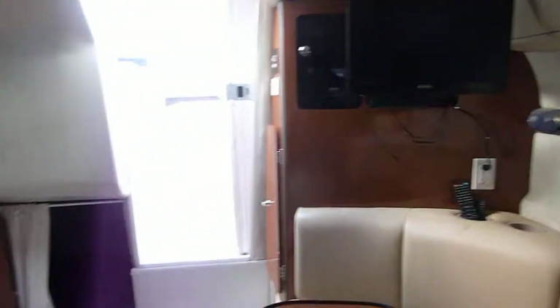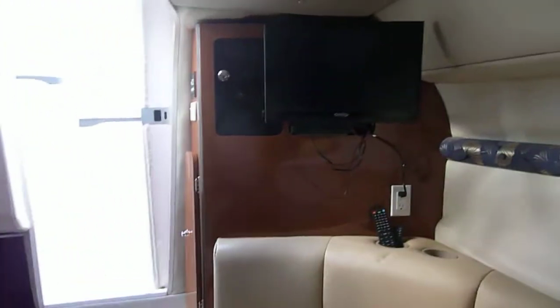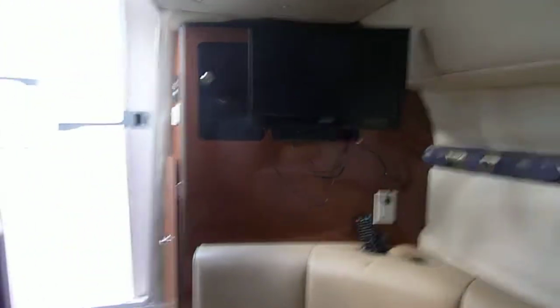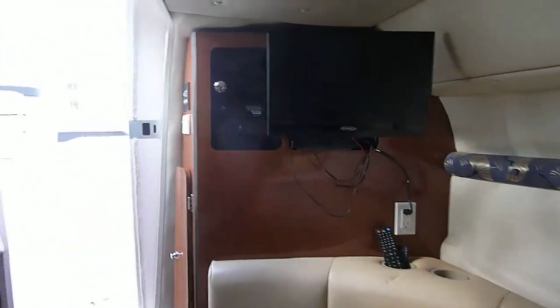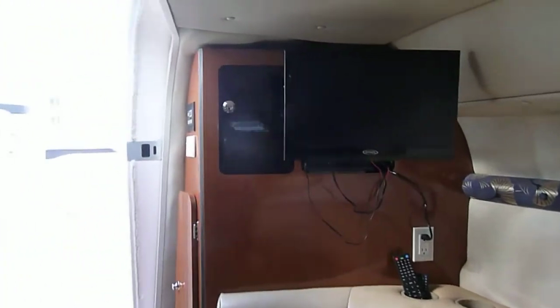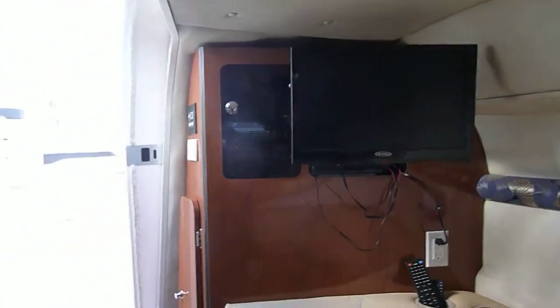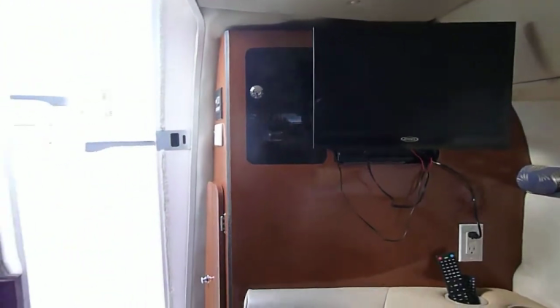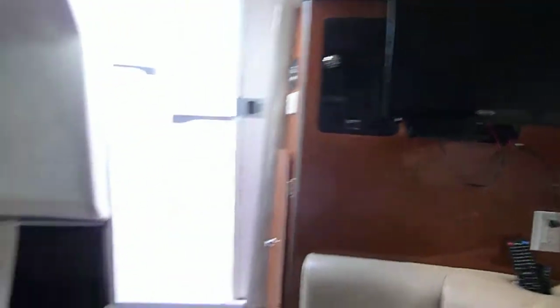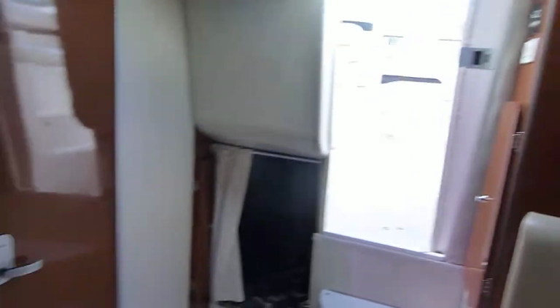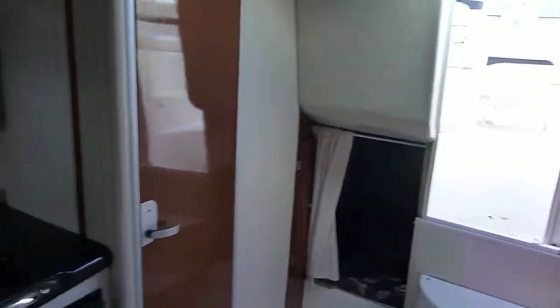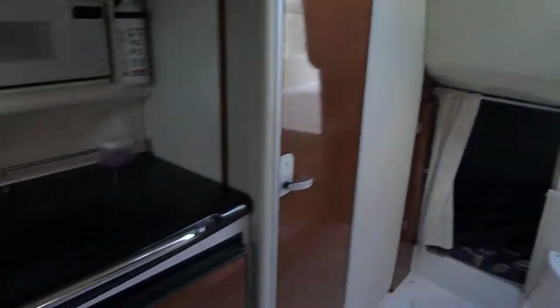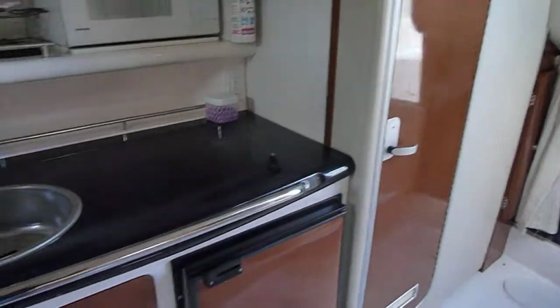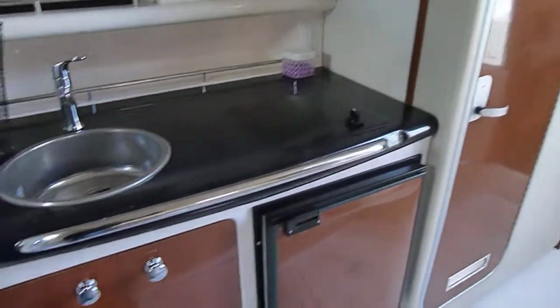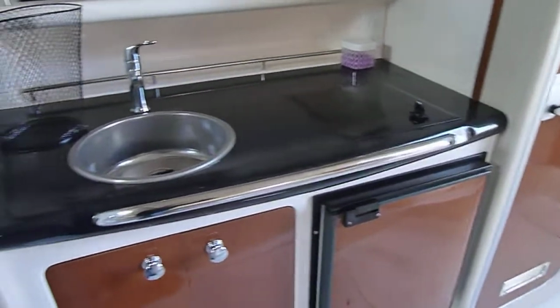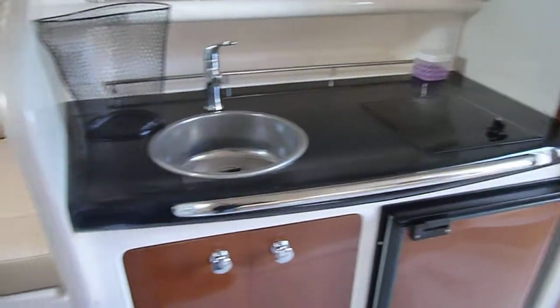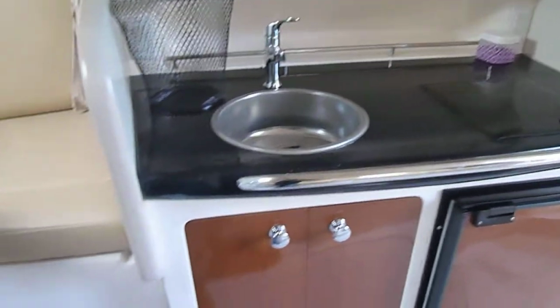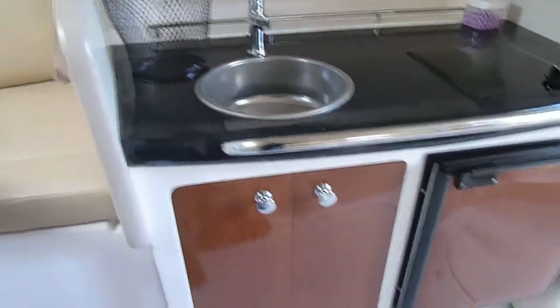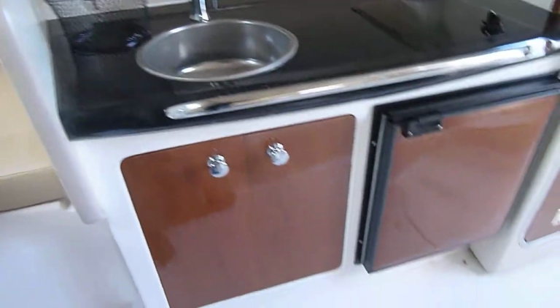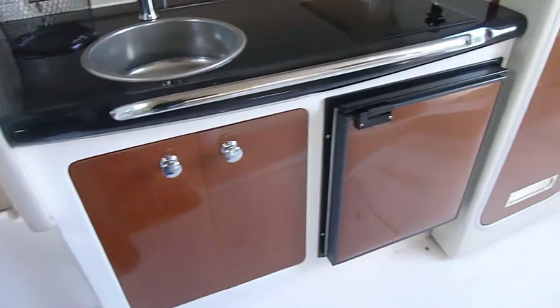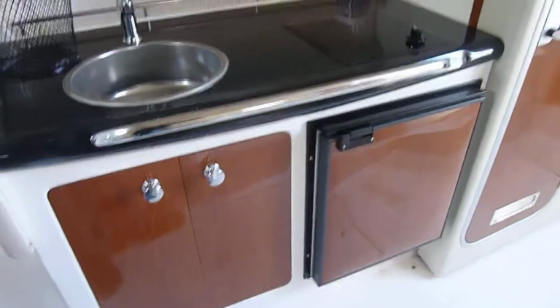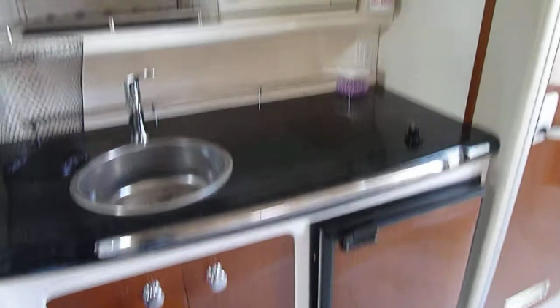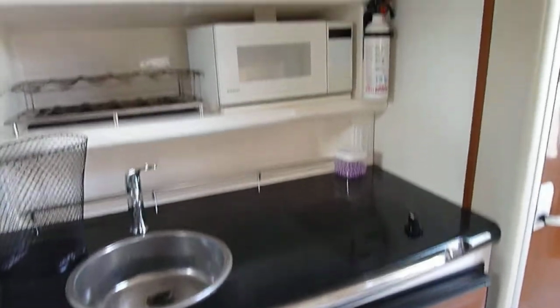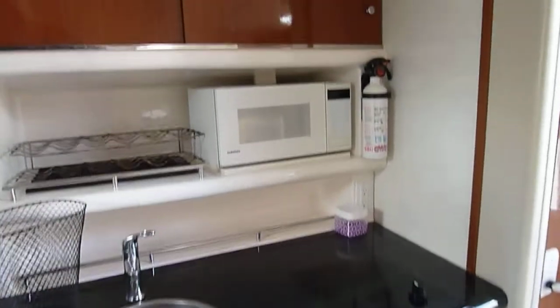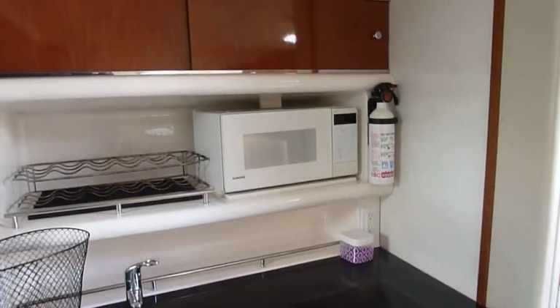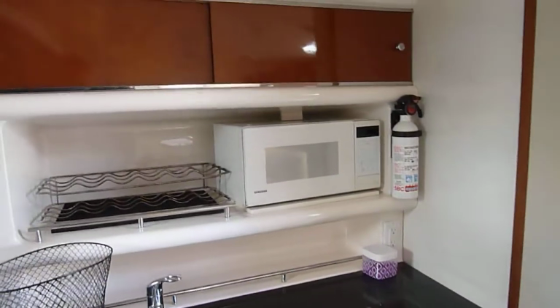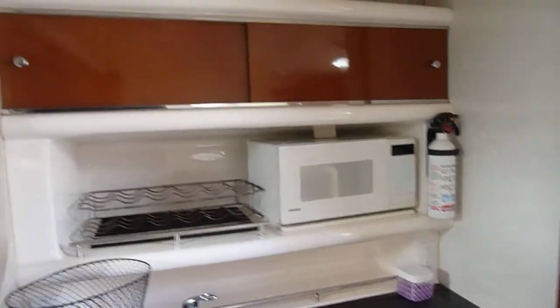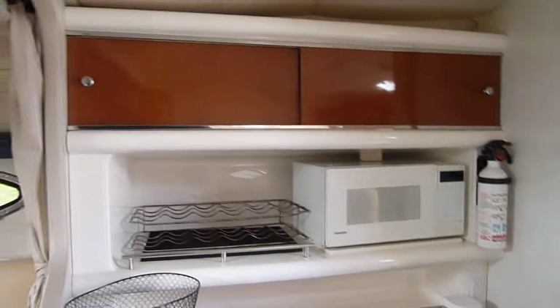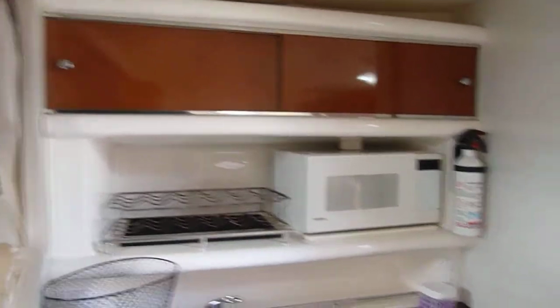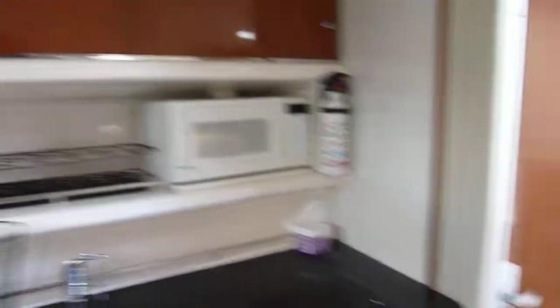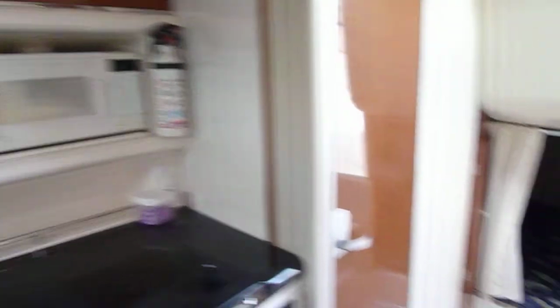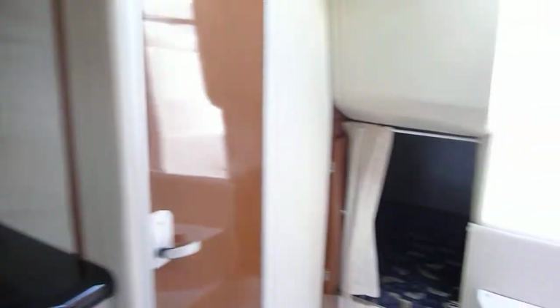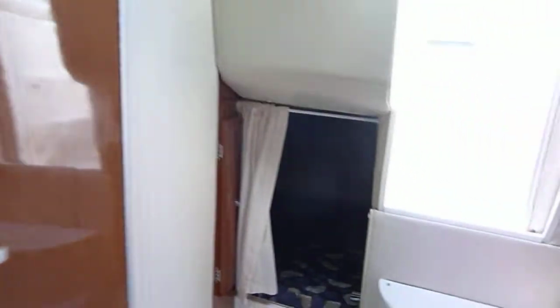TV behind that, your control panel, the galley — nice black tops, nice storage, refrigerator, and your microwave.